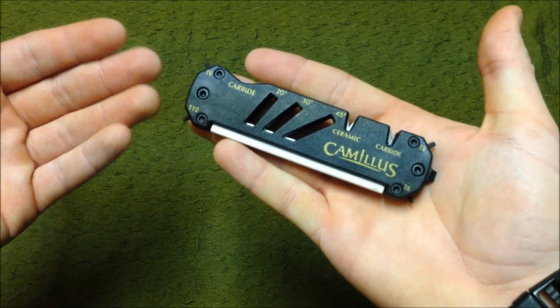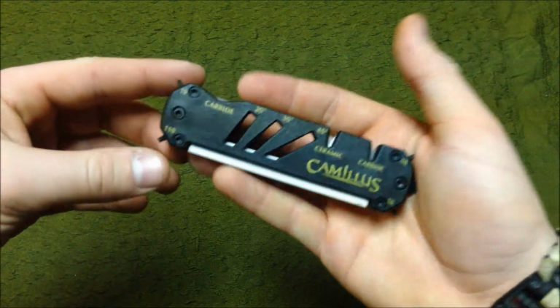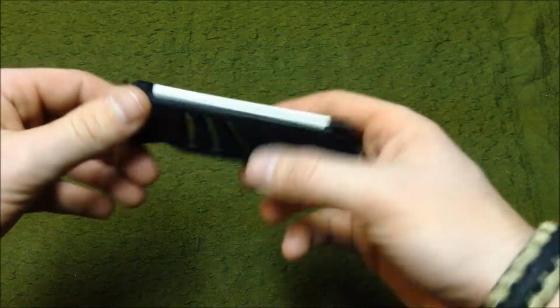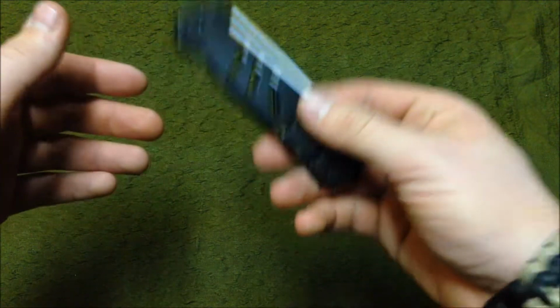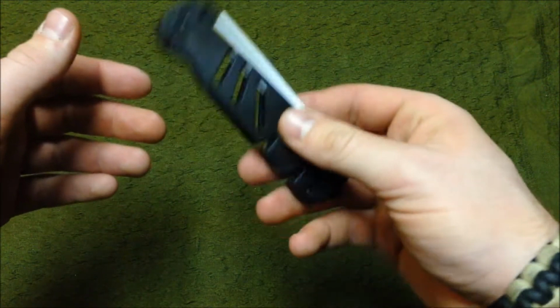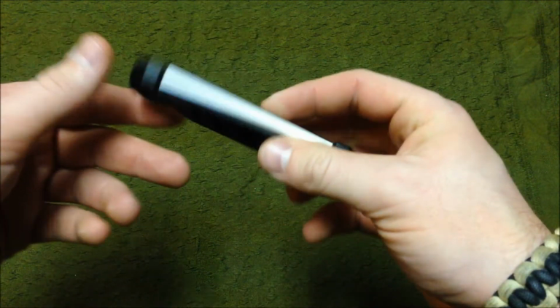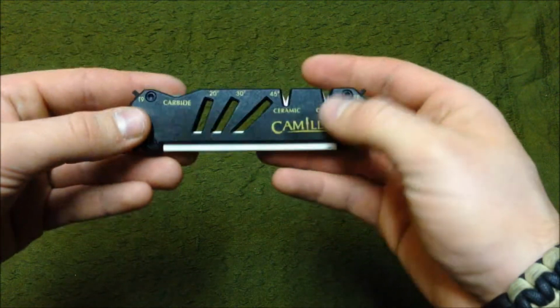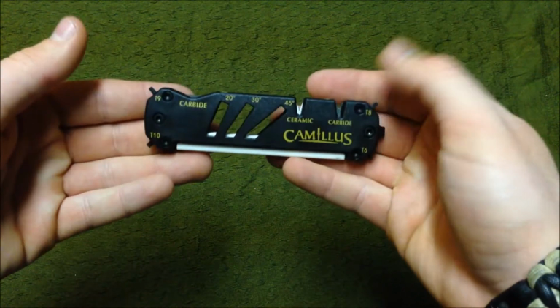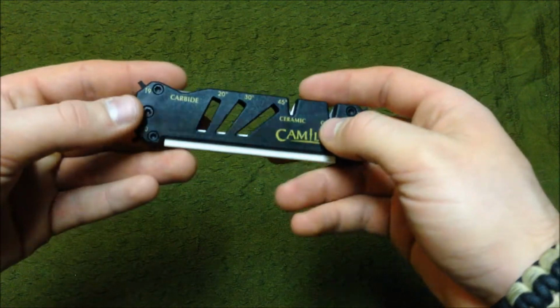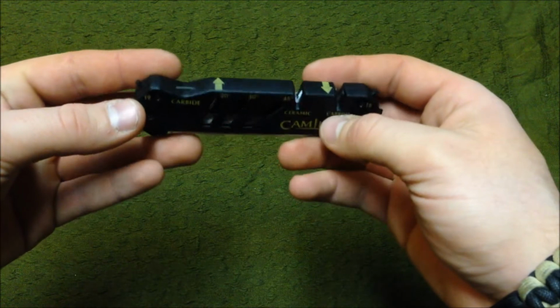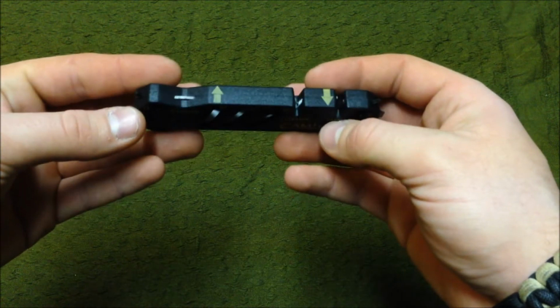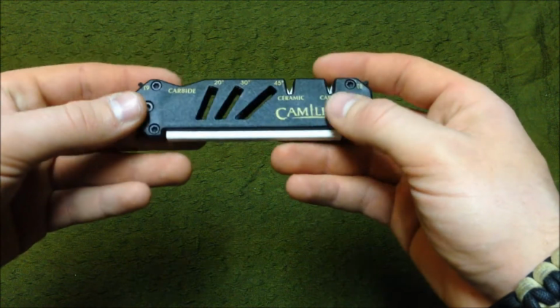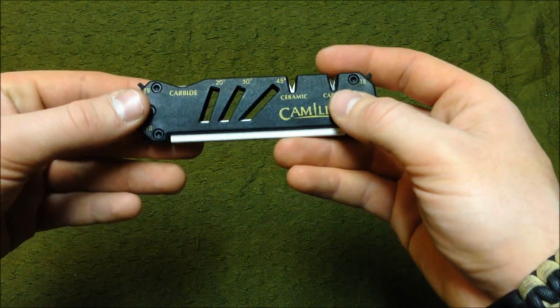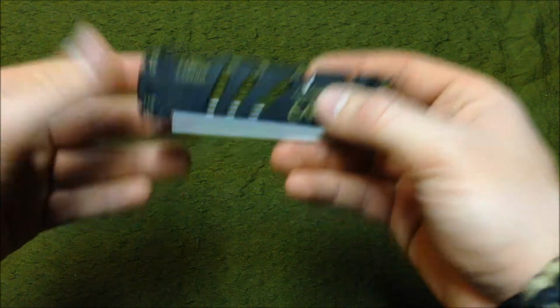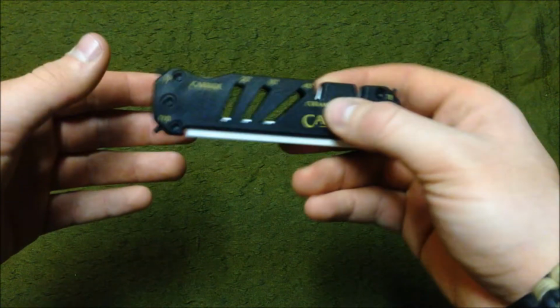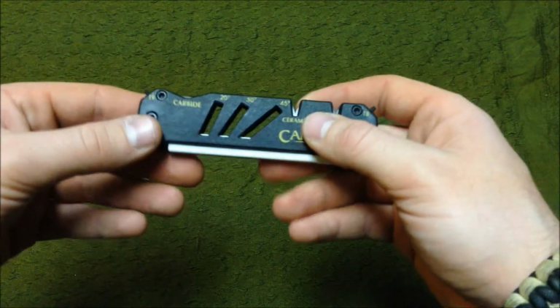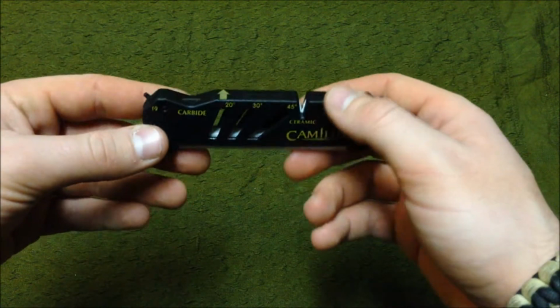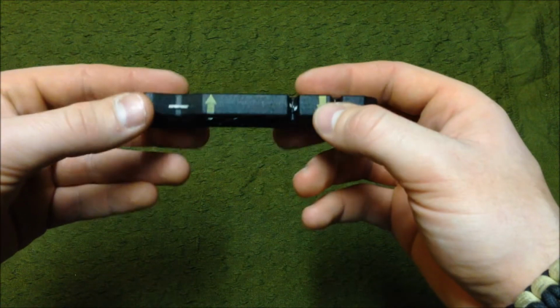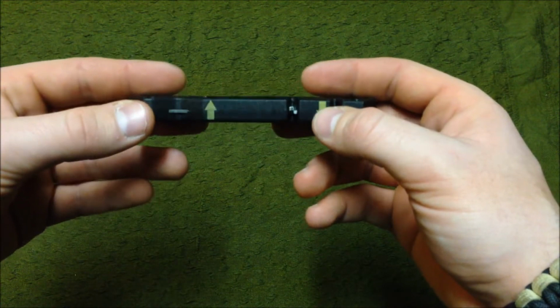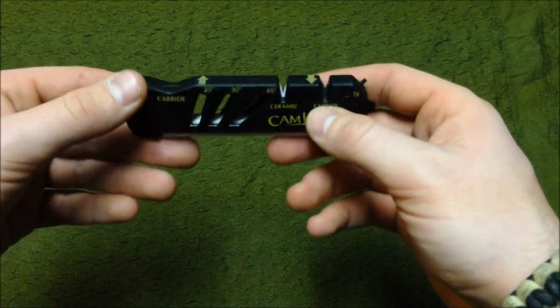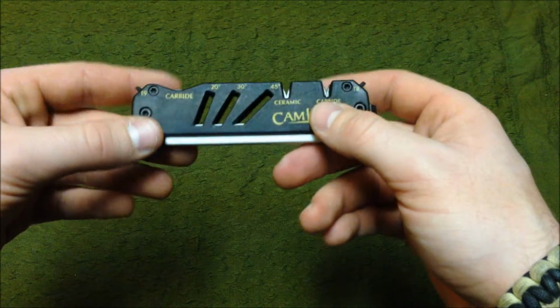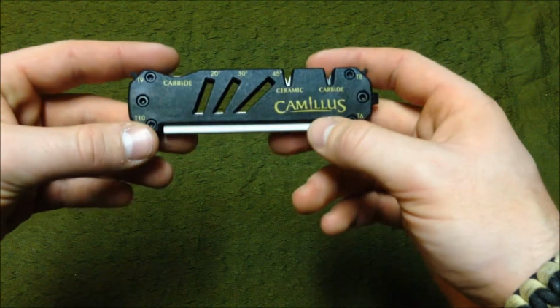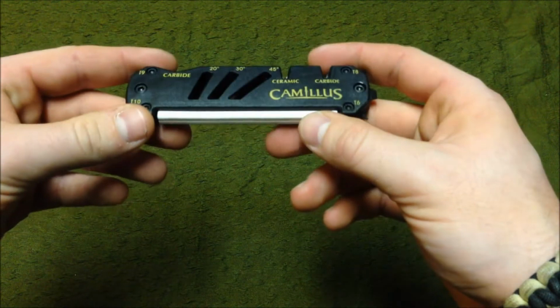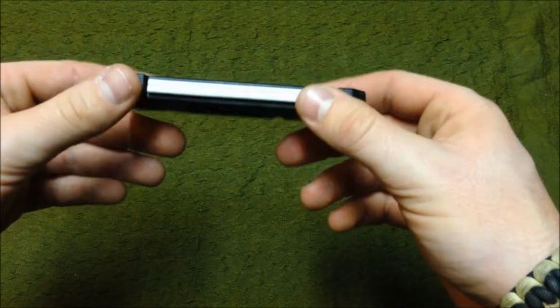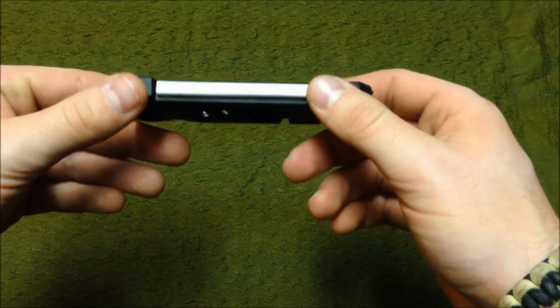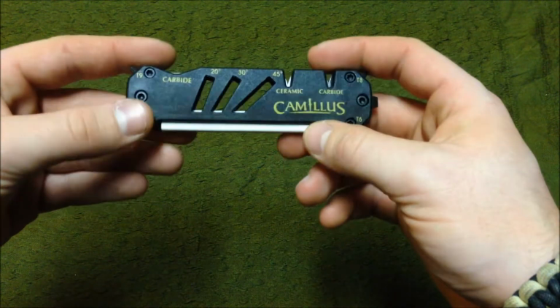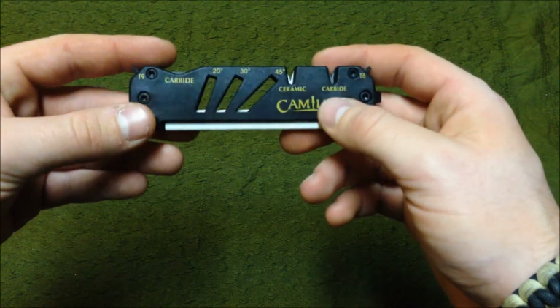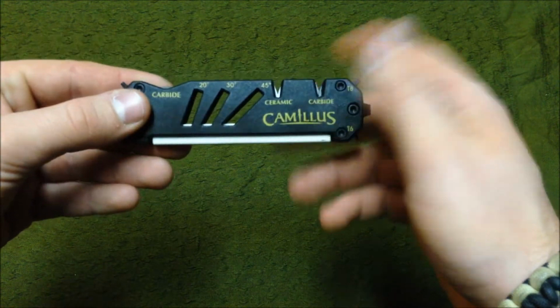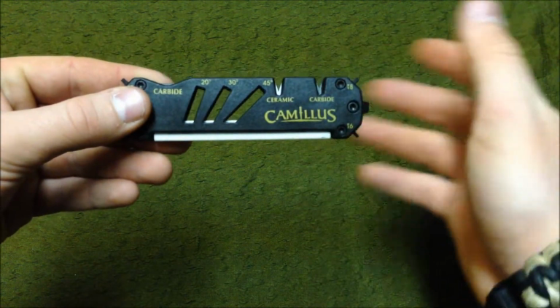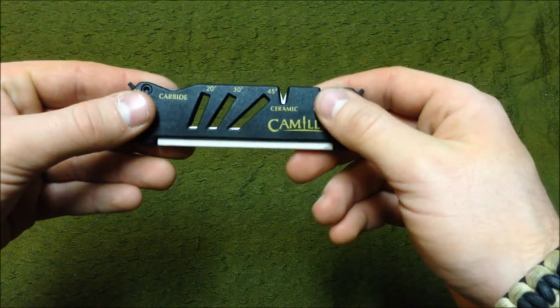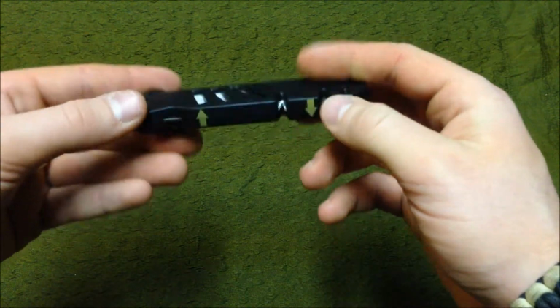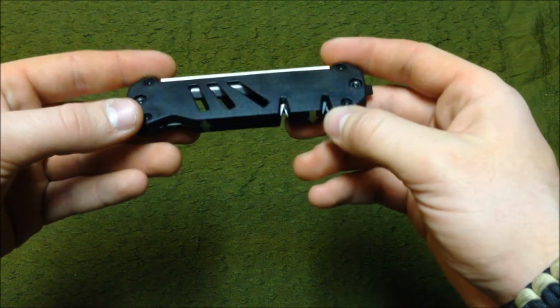It's pretty lightweight — honestly looks a lot heavier than it actually is — and it's very useful. I've sharpened a couple of knives with this thing and it really does put a nice edge on them.